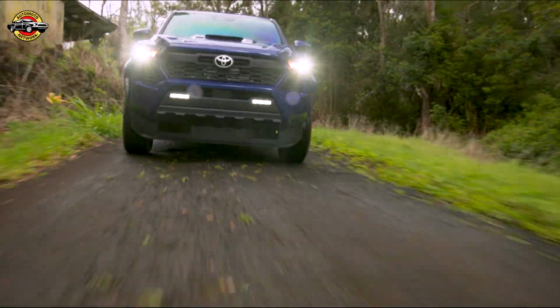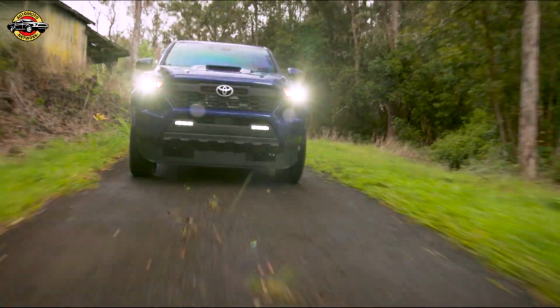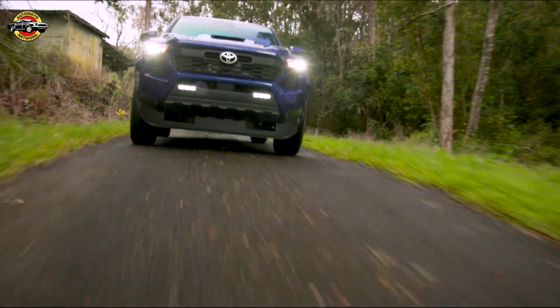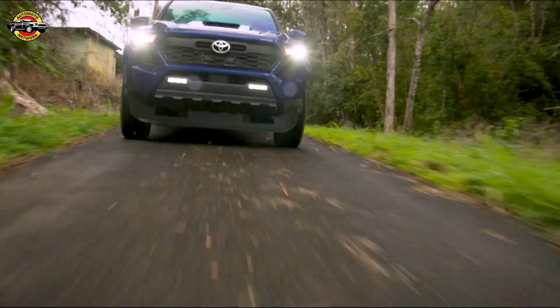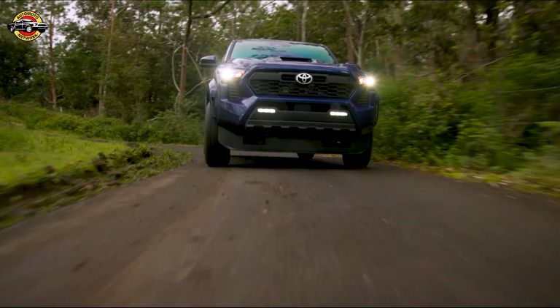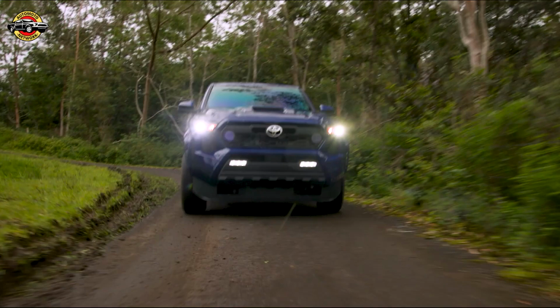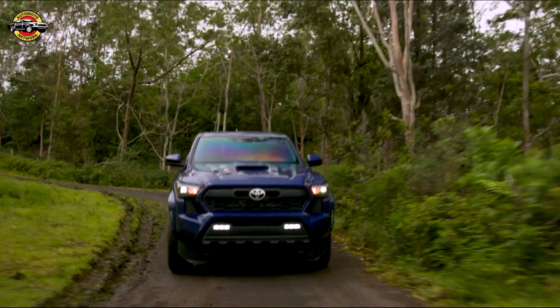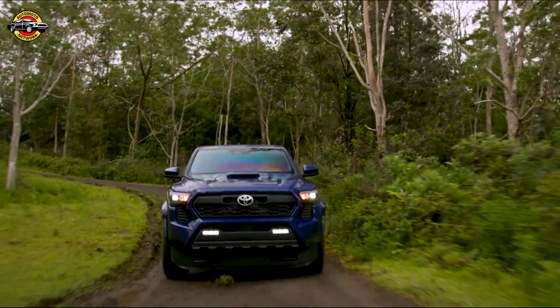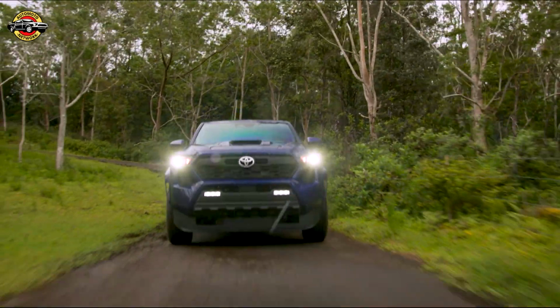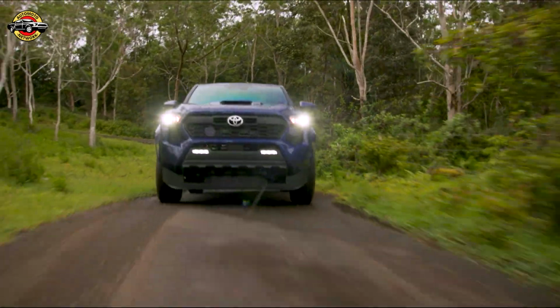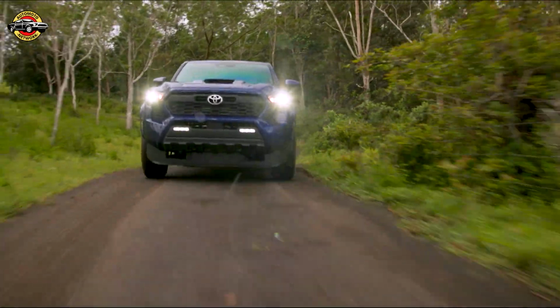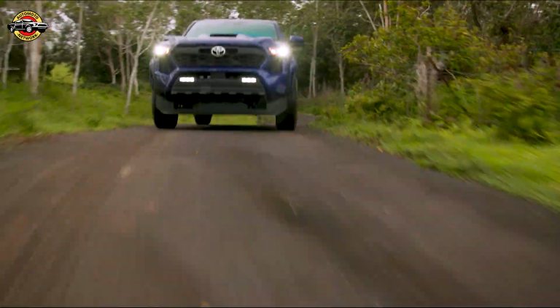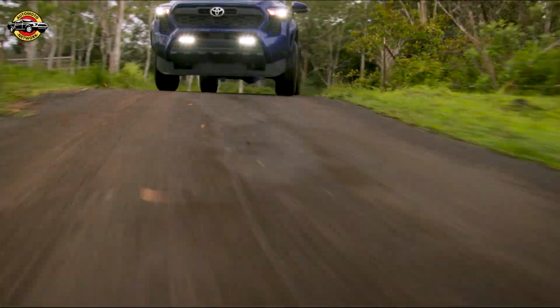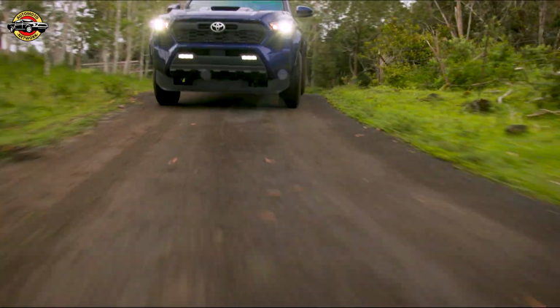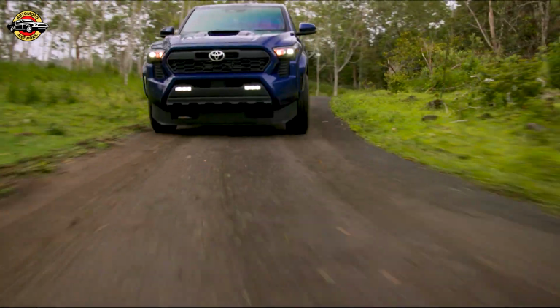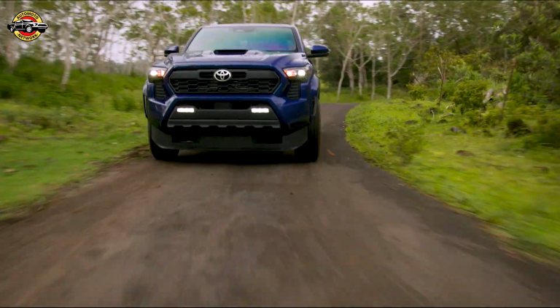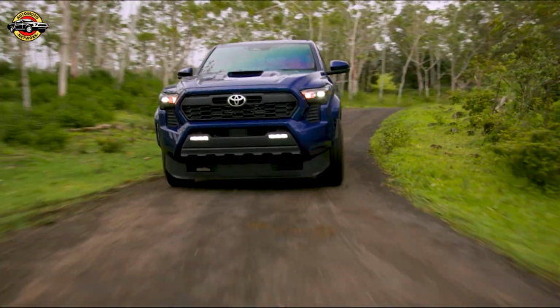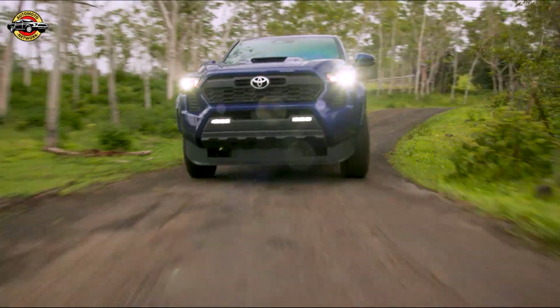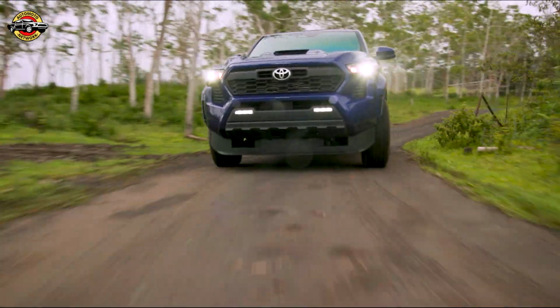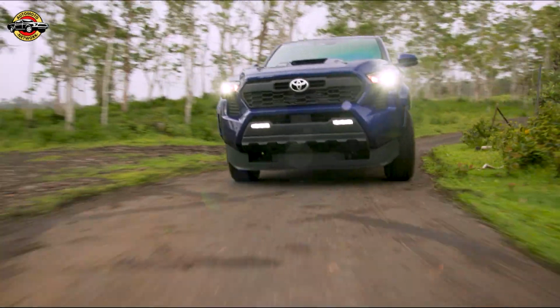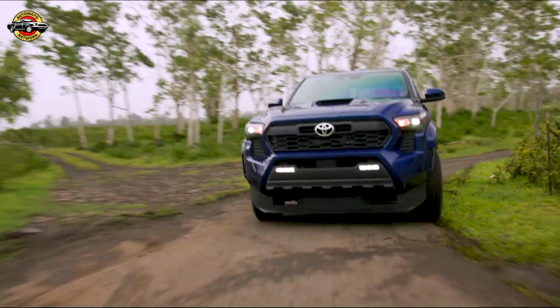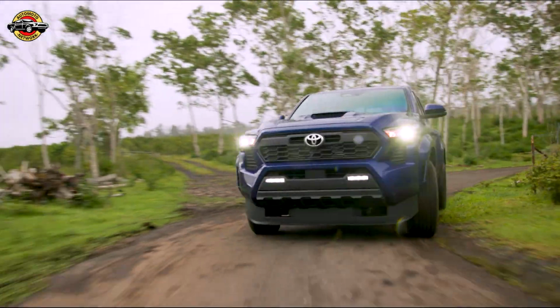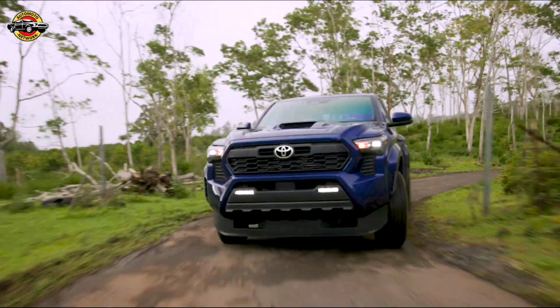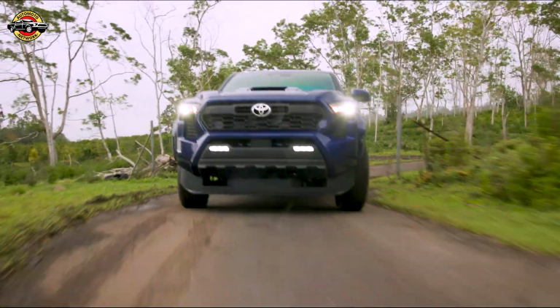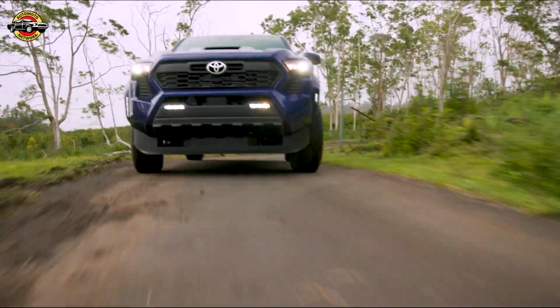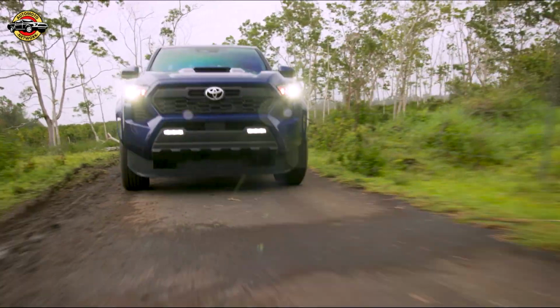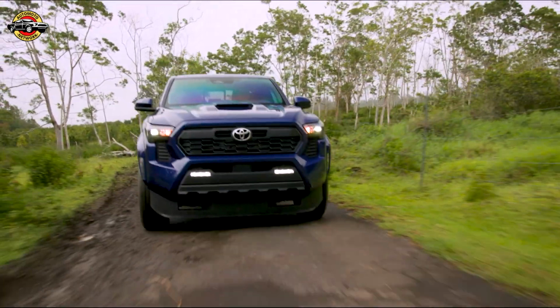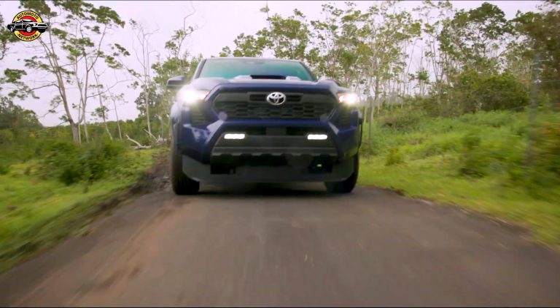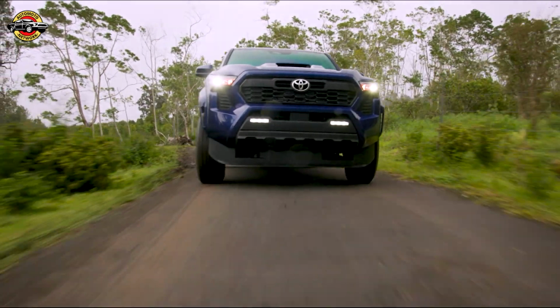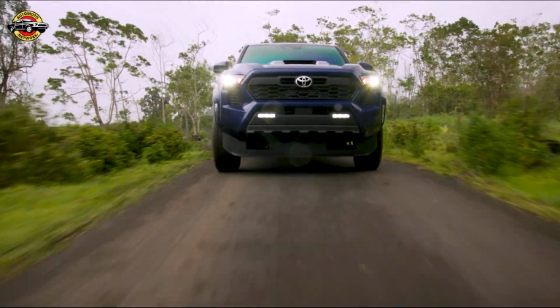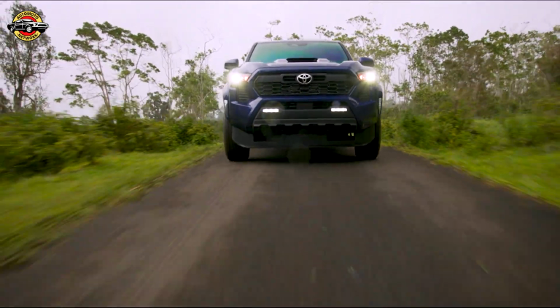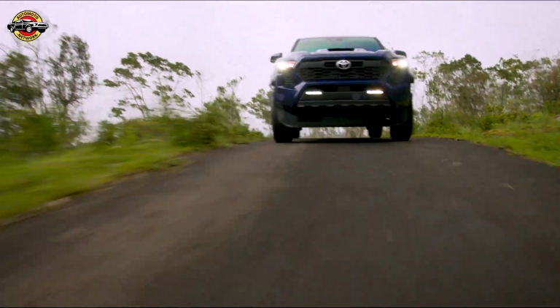Now let's move on to the technology inside the Tacoma. Prepare to be blown away by the available 14-inch touchscreen featuring the latest Toyota Audio Multimedia system. With its intuitive interface and advanced features, you'll stay connected and entertained on all your journeys.